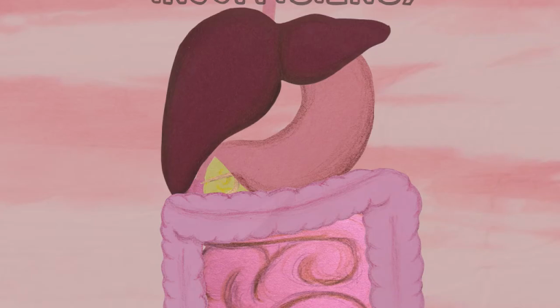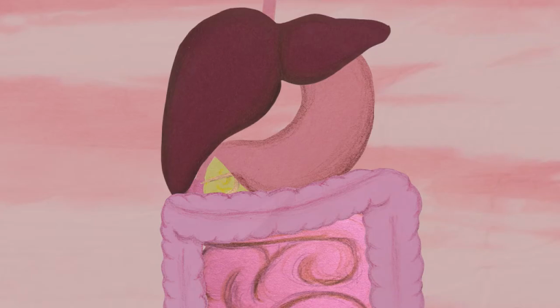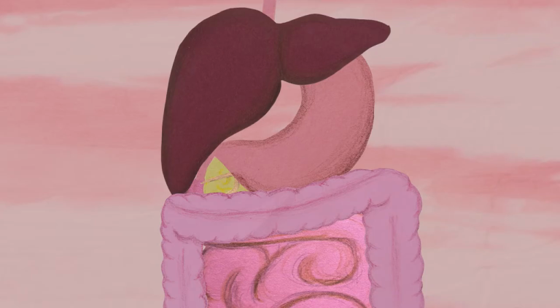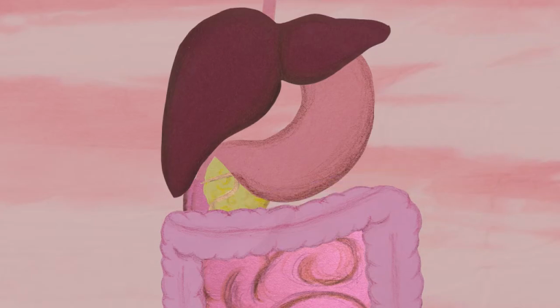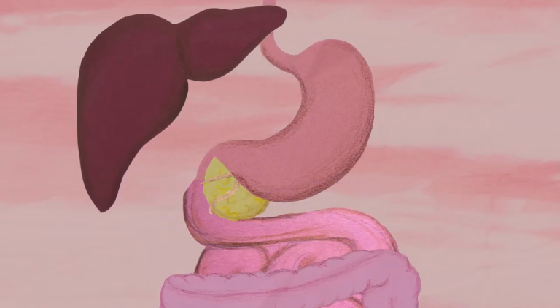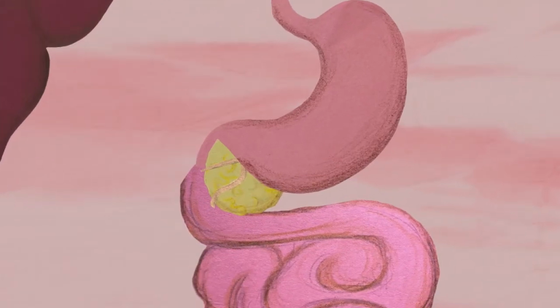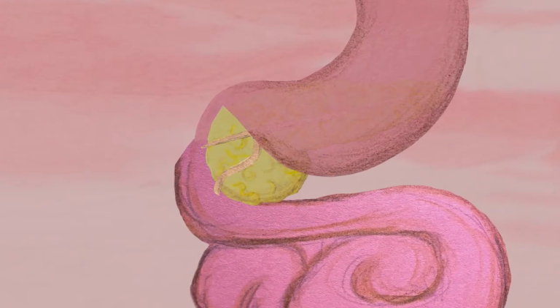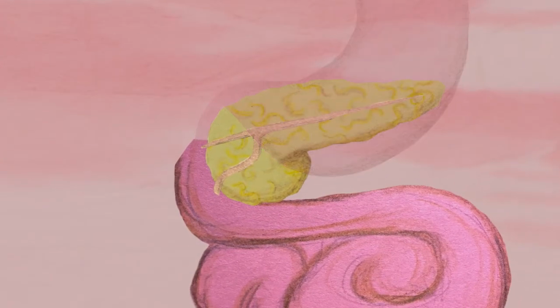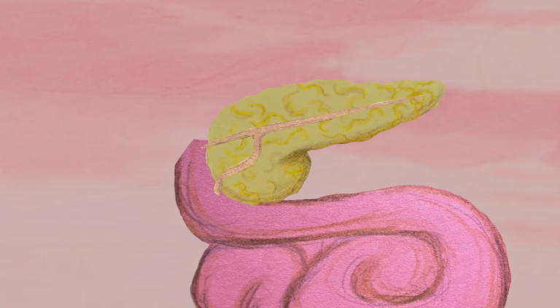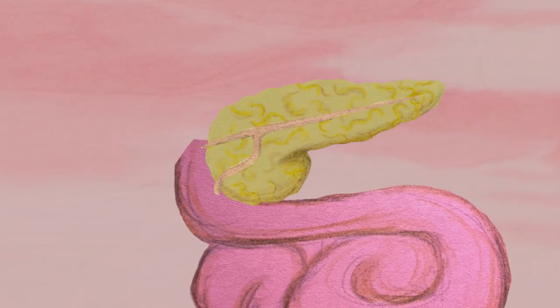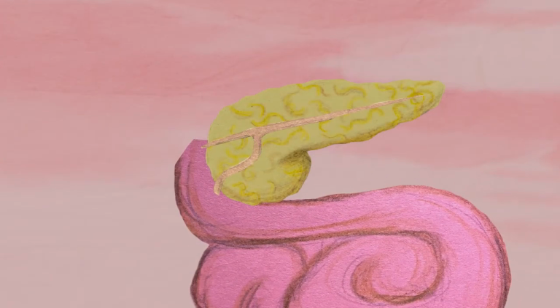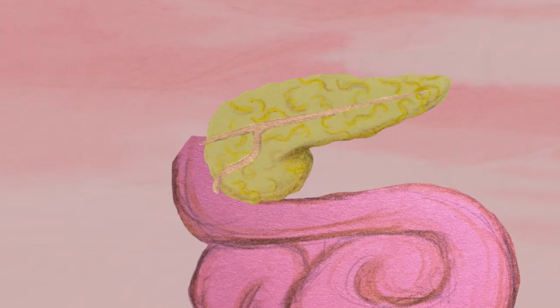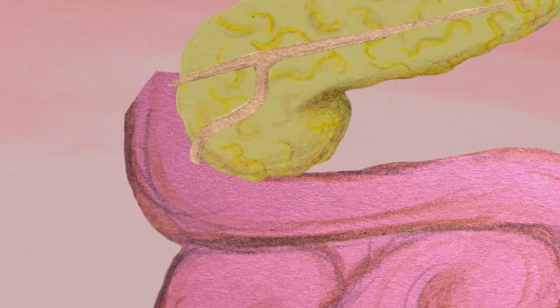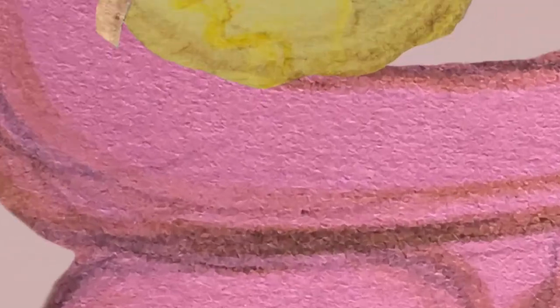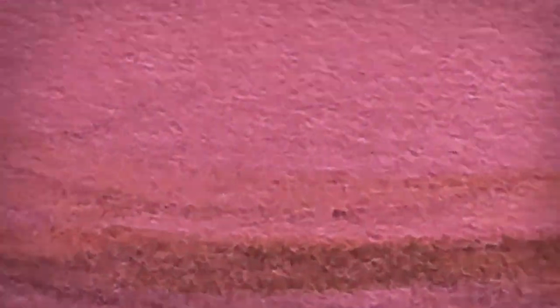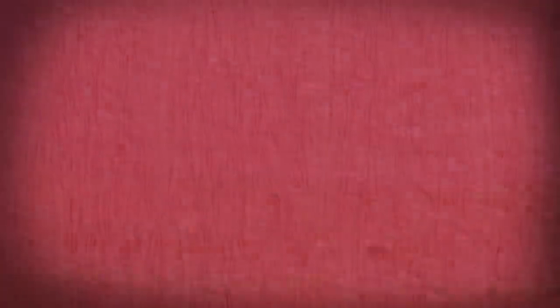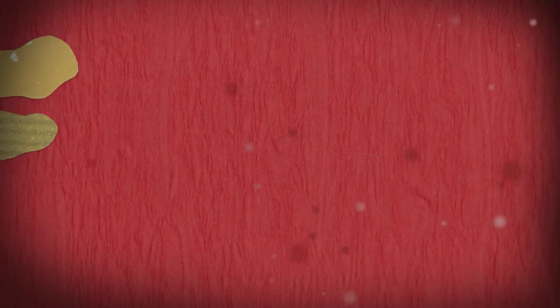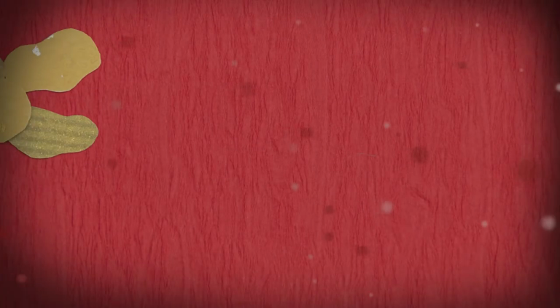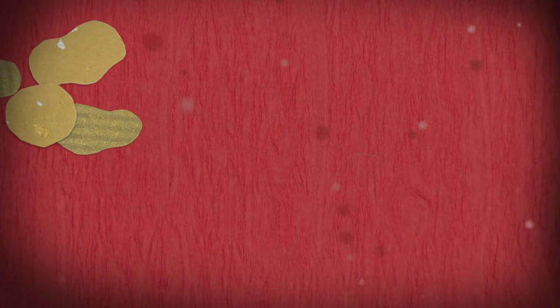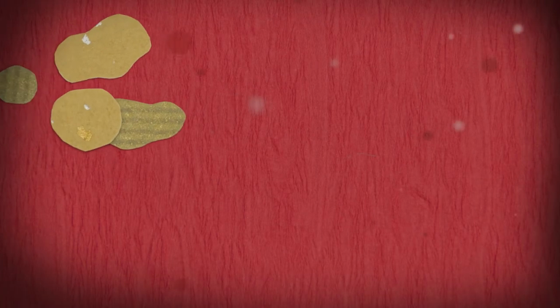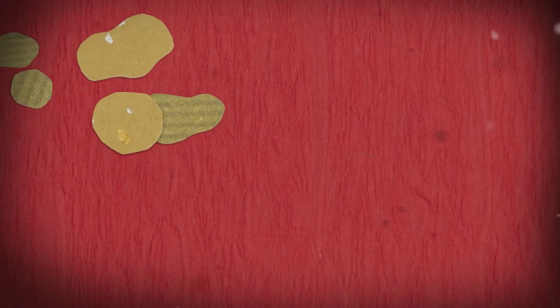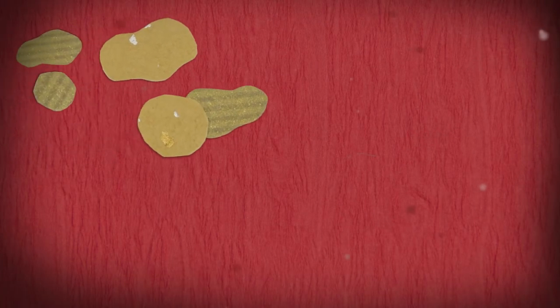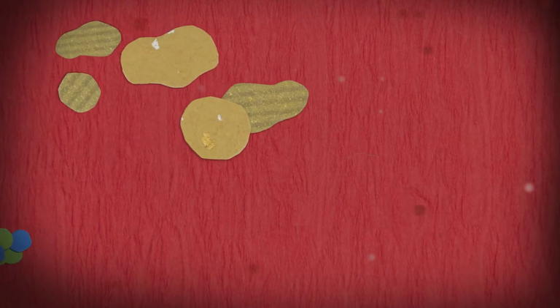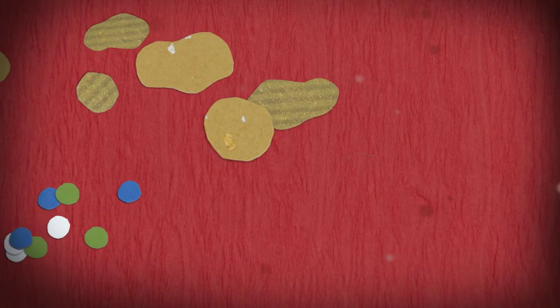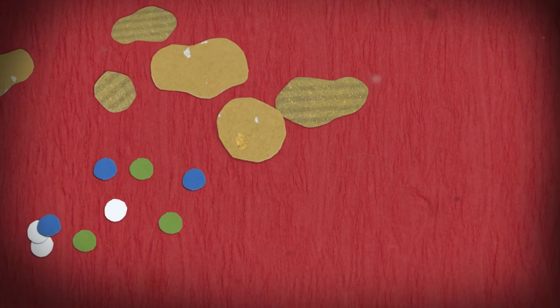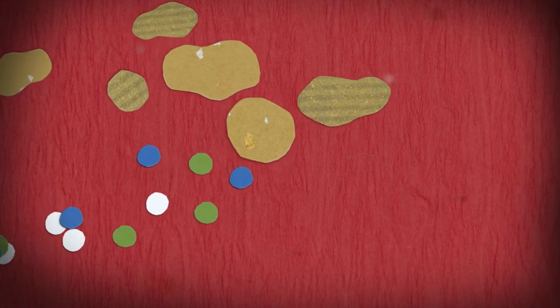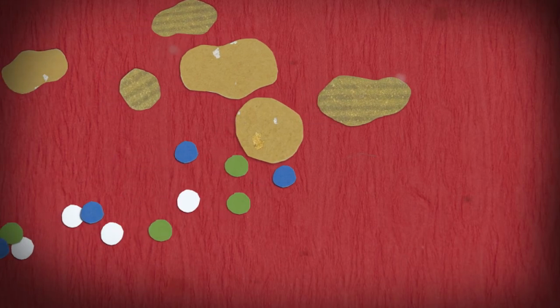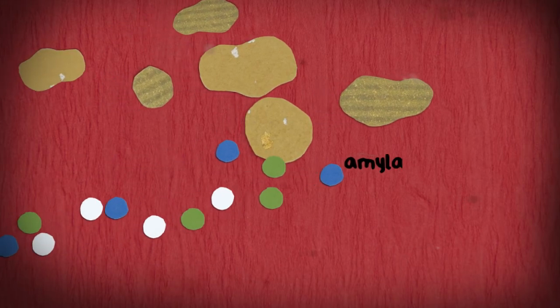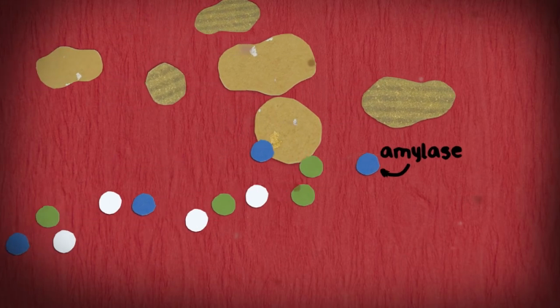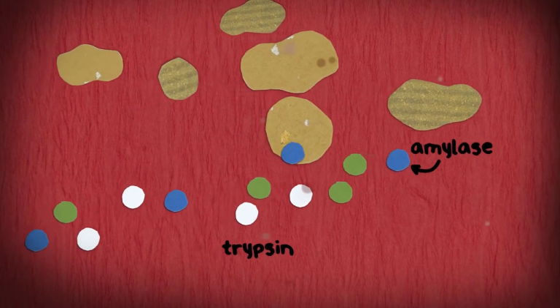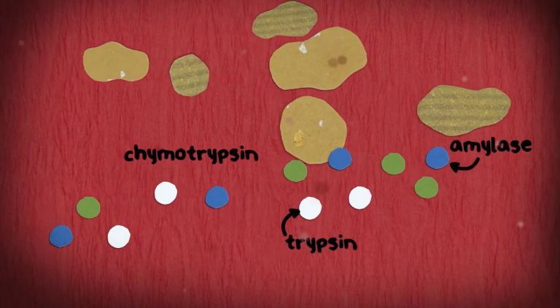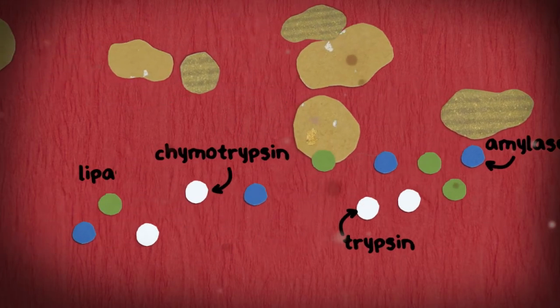When the pancreas is healthy, it produces enzymes to help break down food and secretes them into the small intestine. There are different enzymes to digest carbohydrates, proteins, and fats.